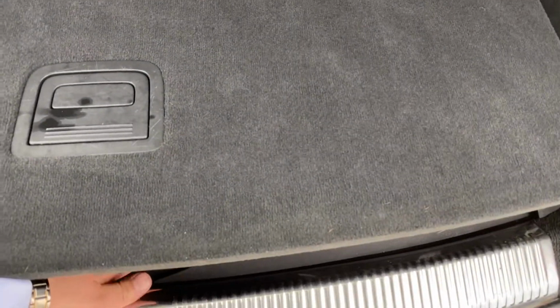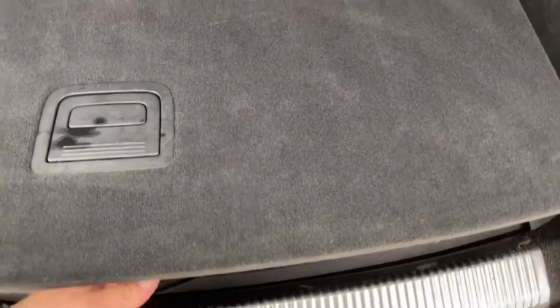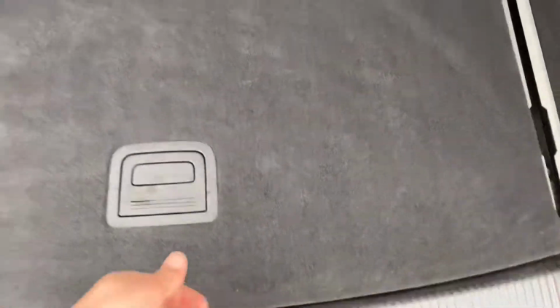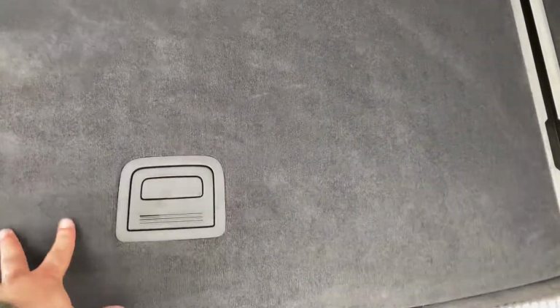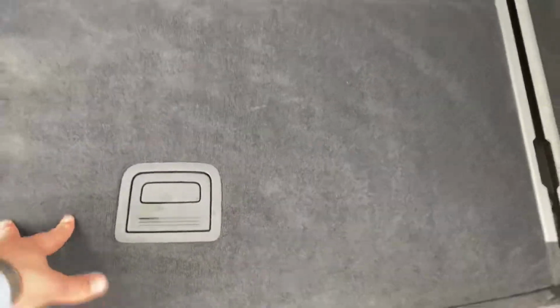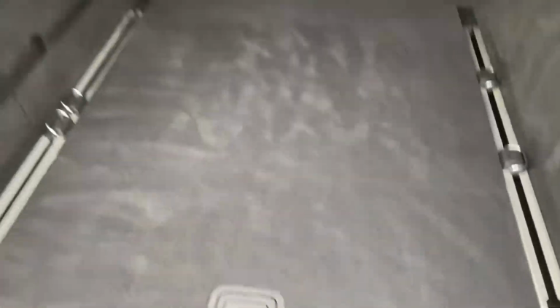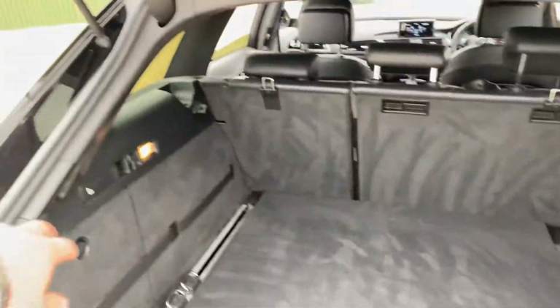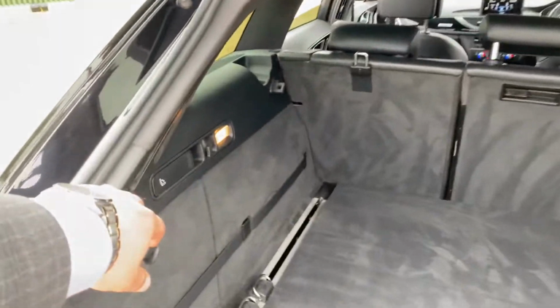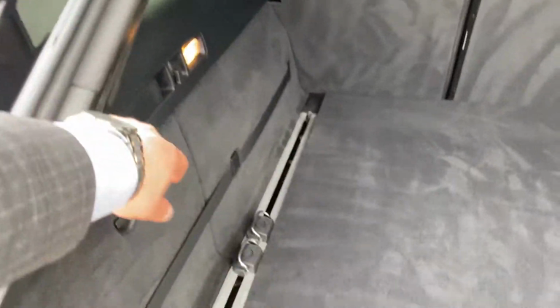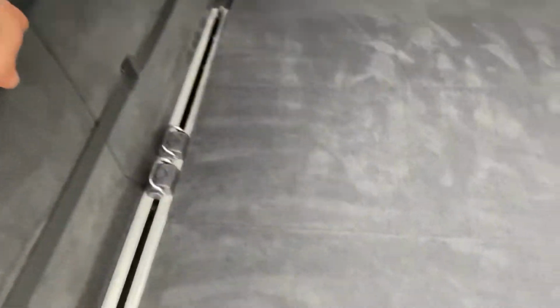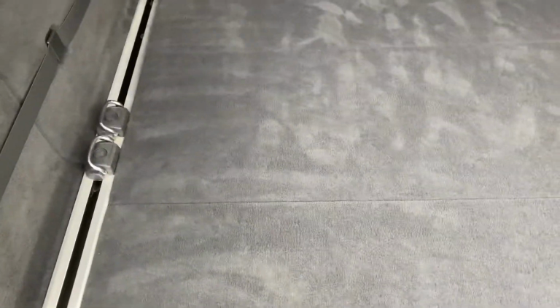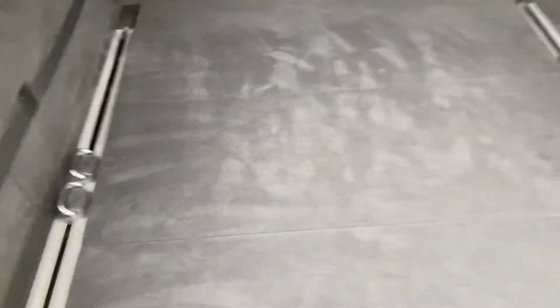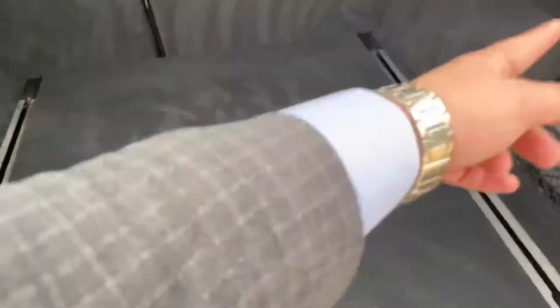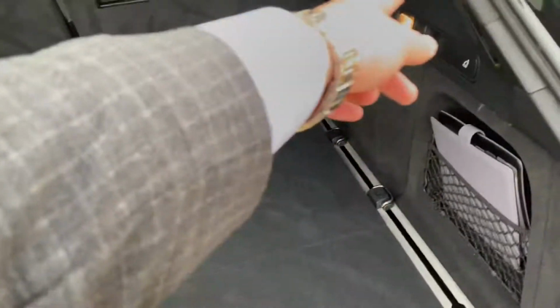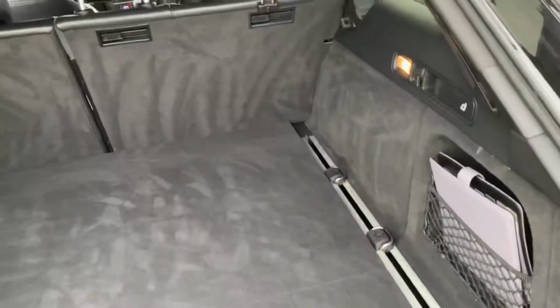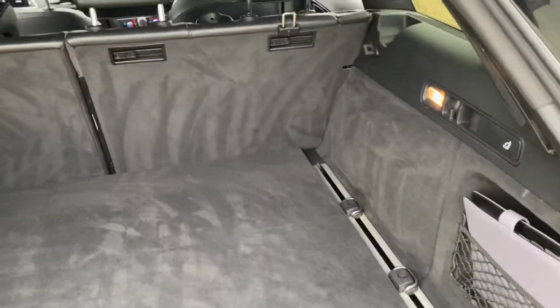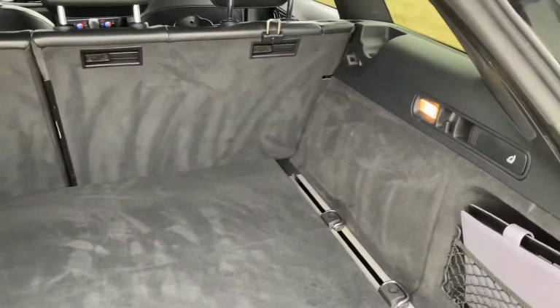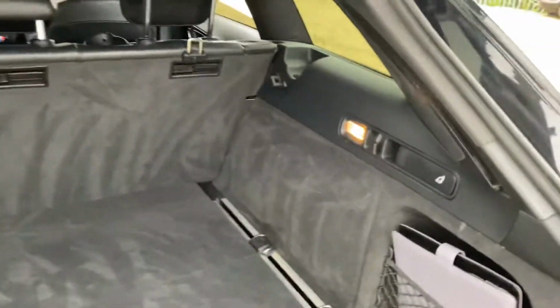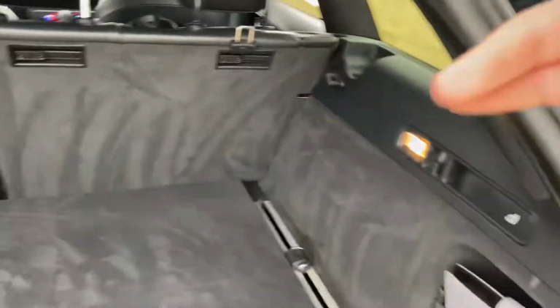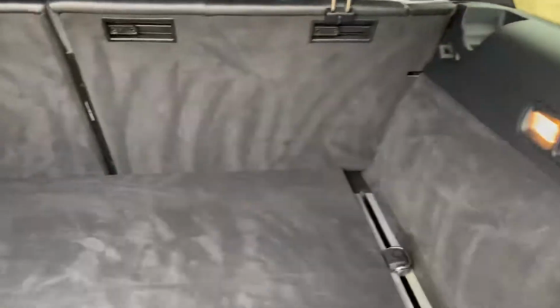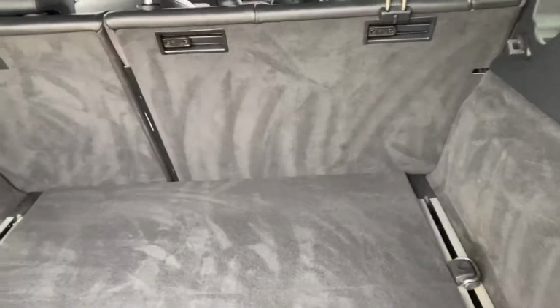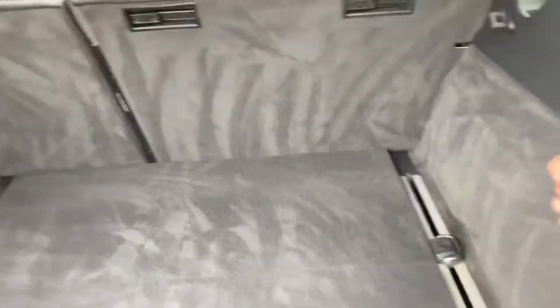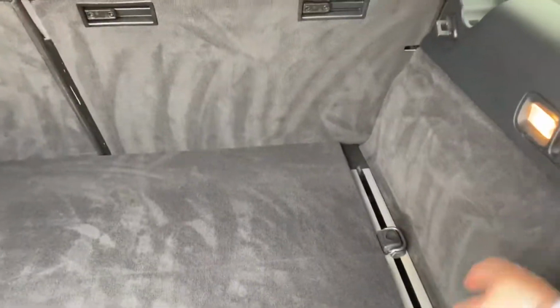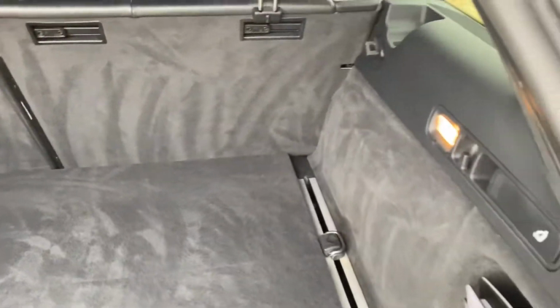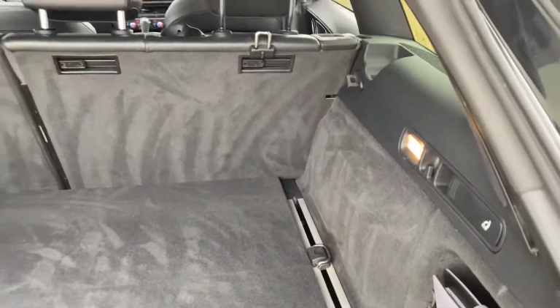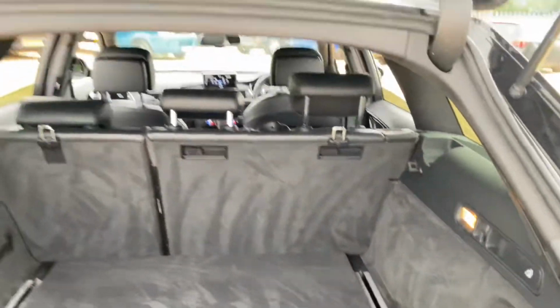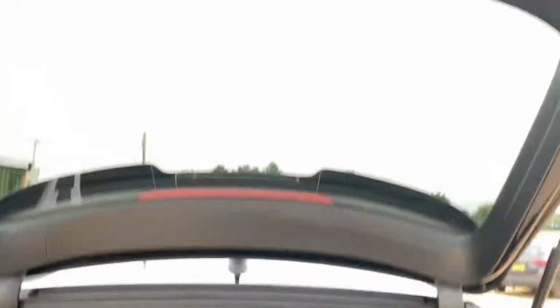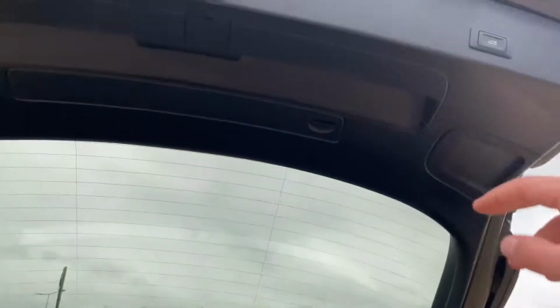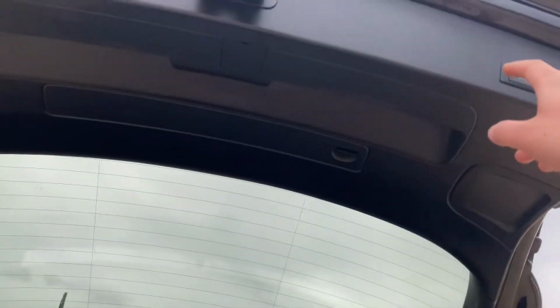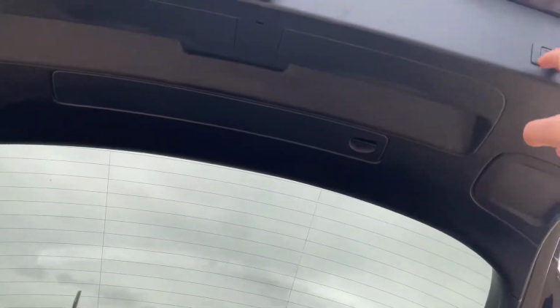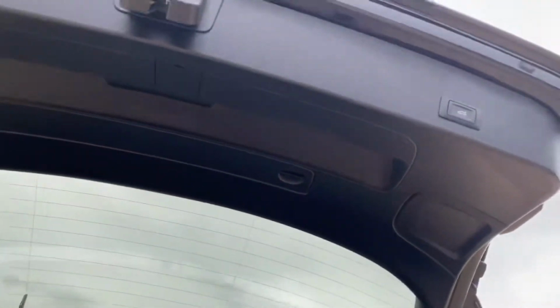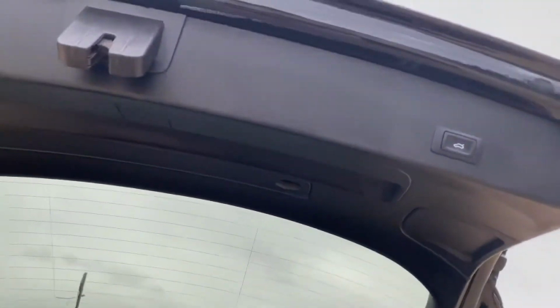You've got handles over here and on that side some hooks as well. With those handles you can drop the seats down, and you've got the hooks to hold things in place. This vehicle also has an electric tailgate.